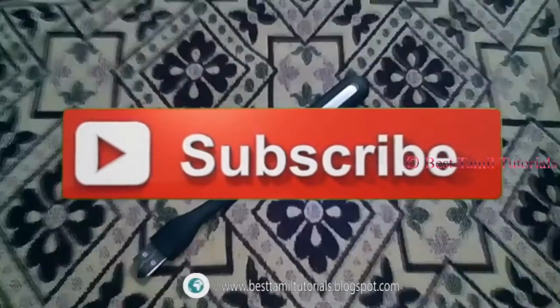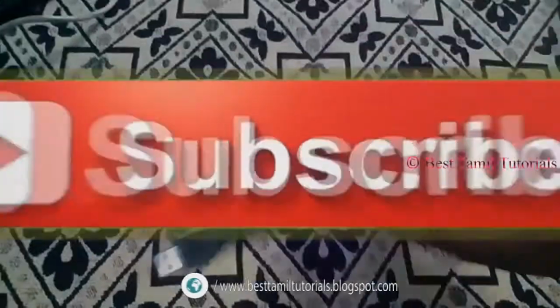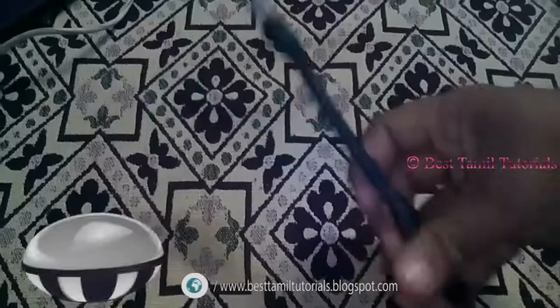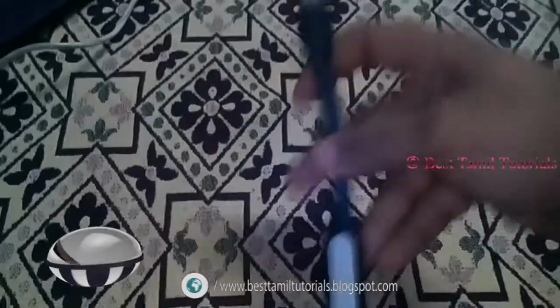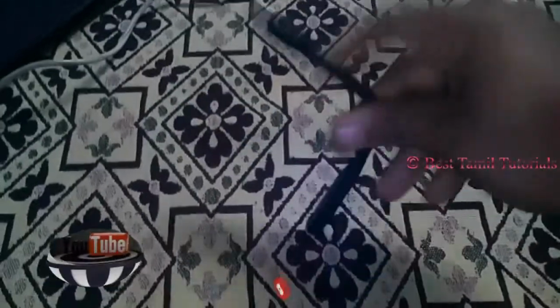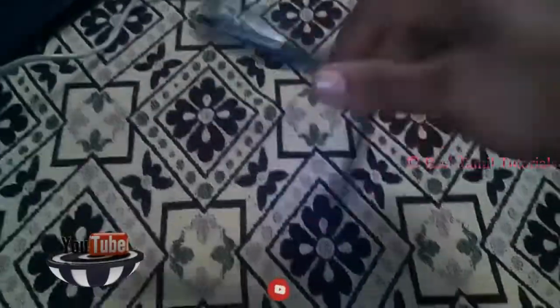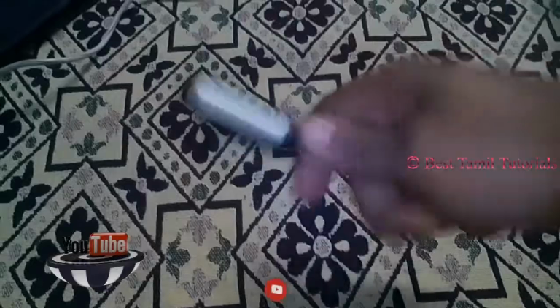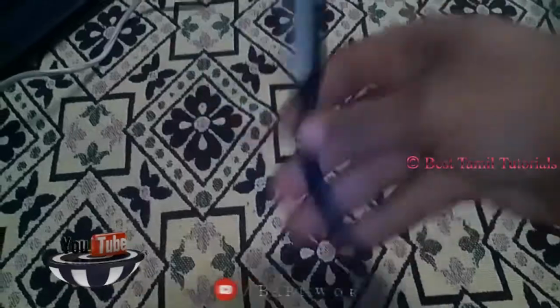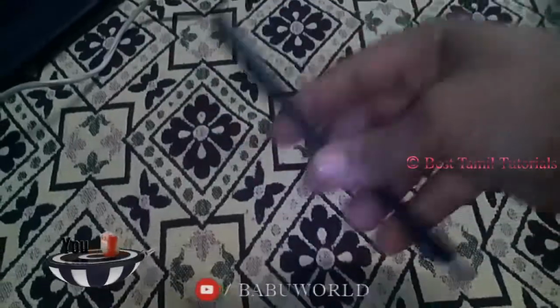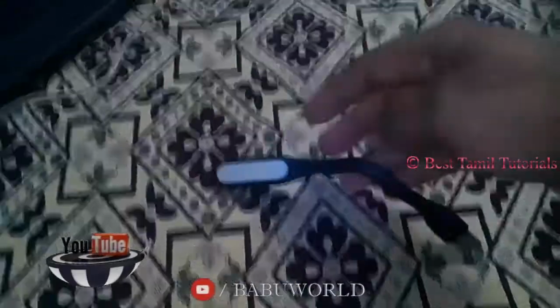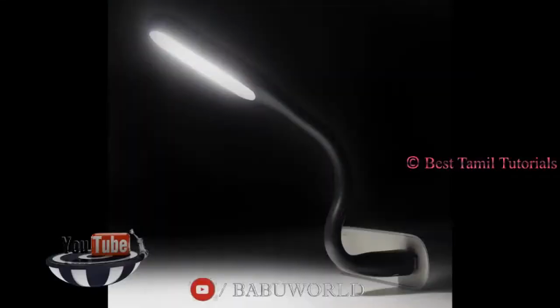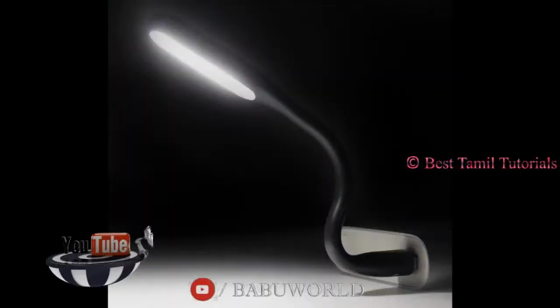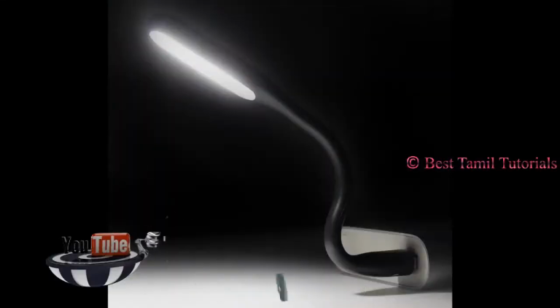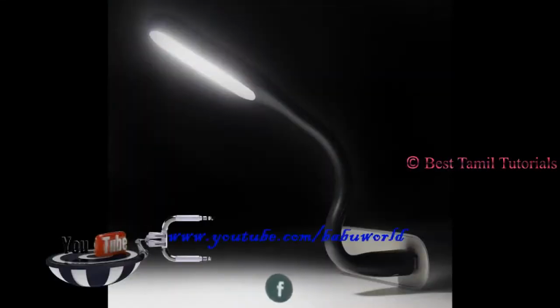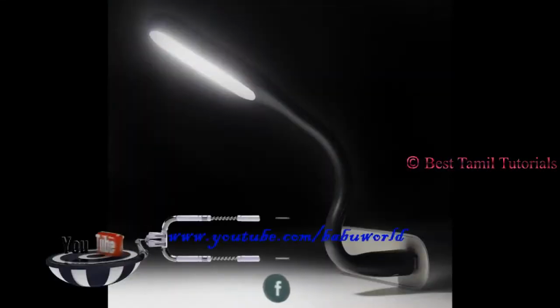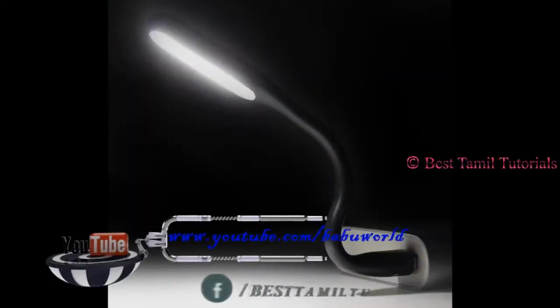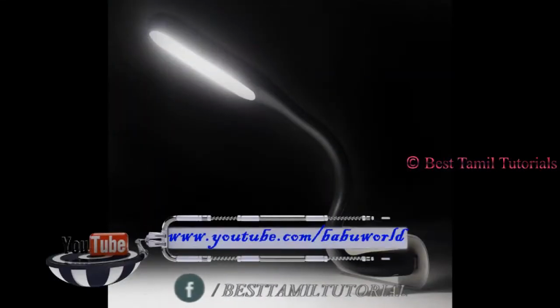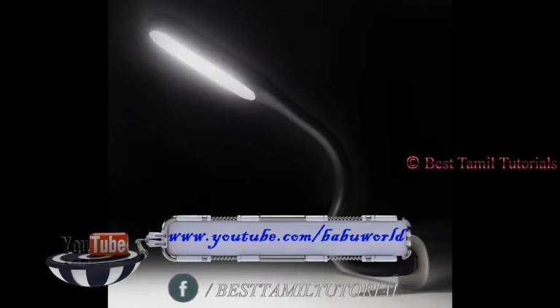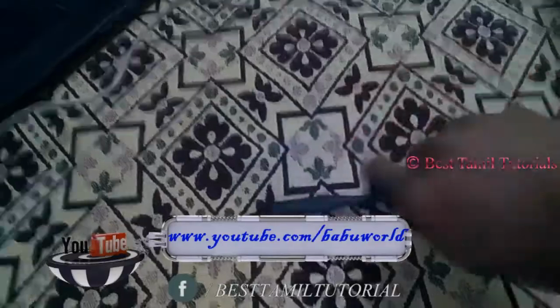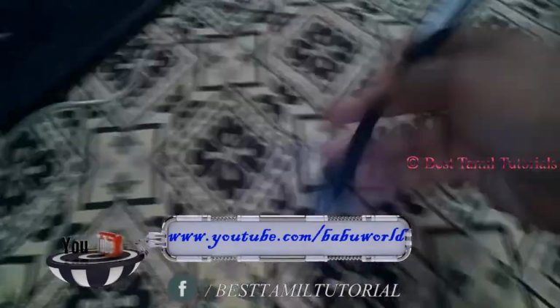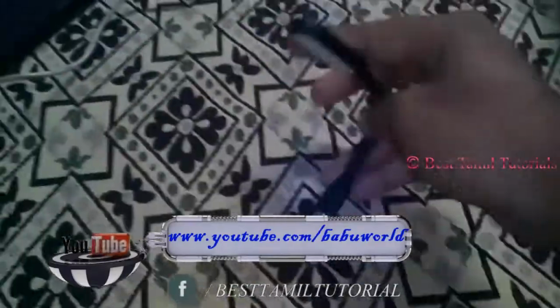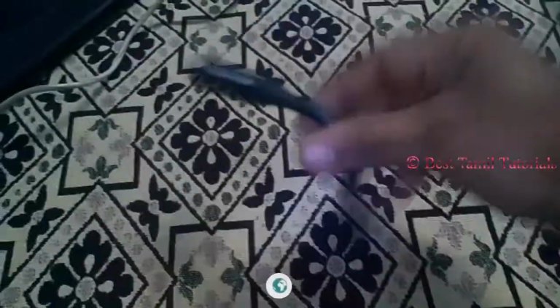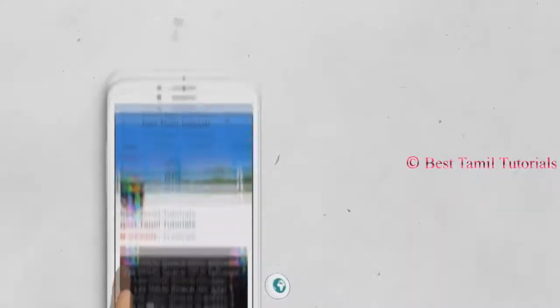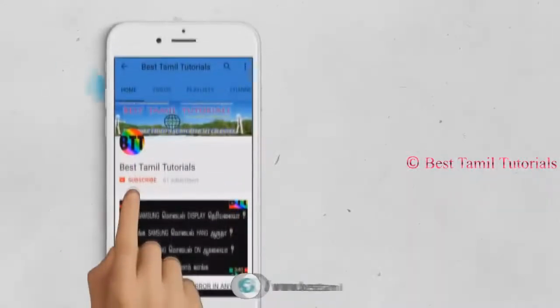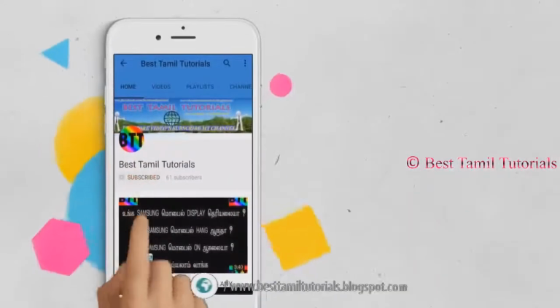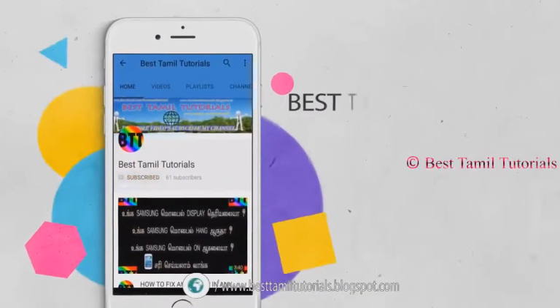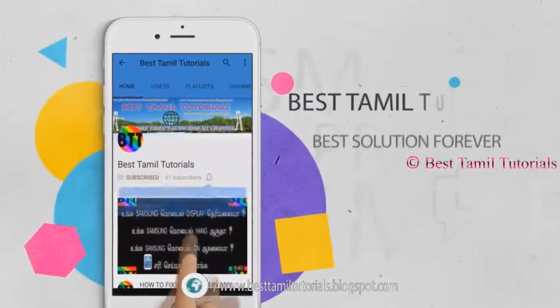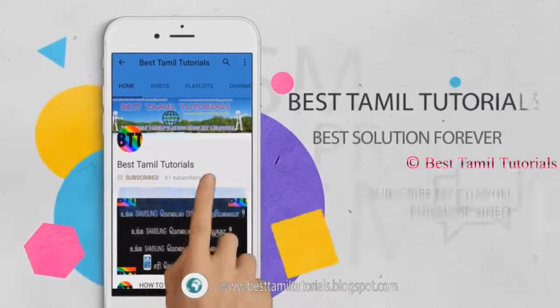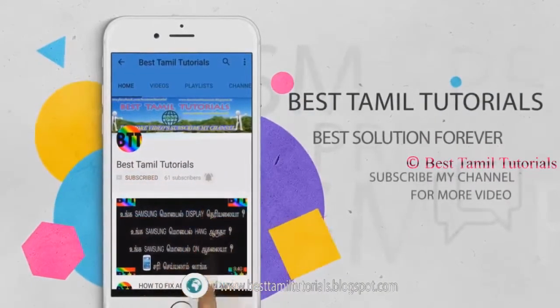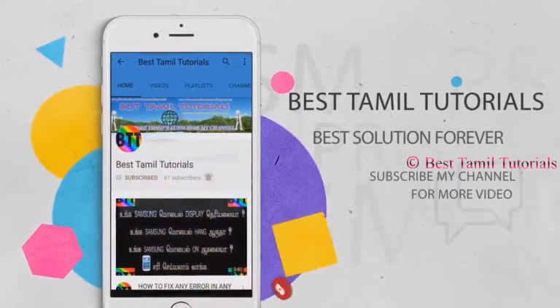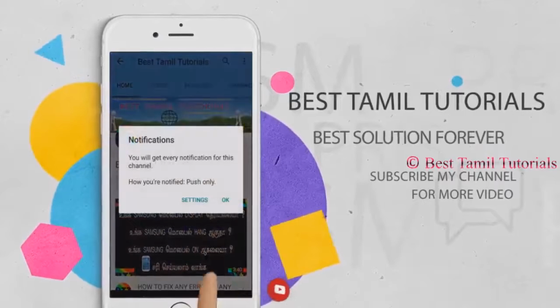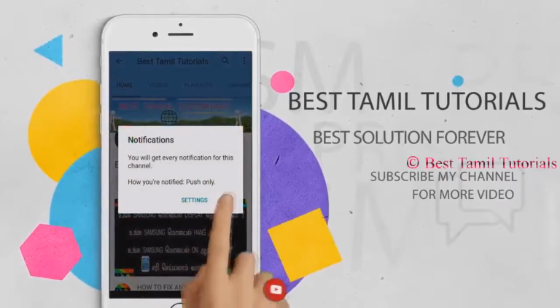It's very flexible. If you use it in a power bank, you can use it. If you use it in a computer, you can use it. Please subscribe to my channel, and if you see the bell symbol, press it.